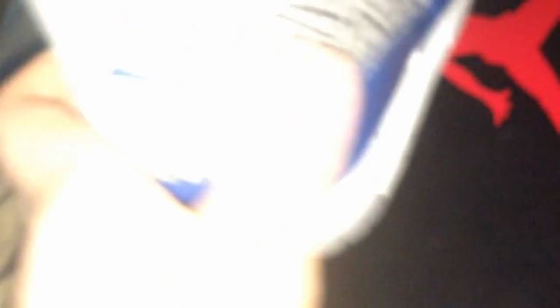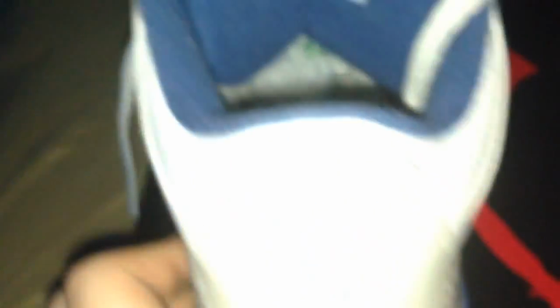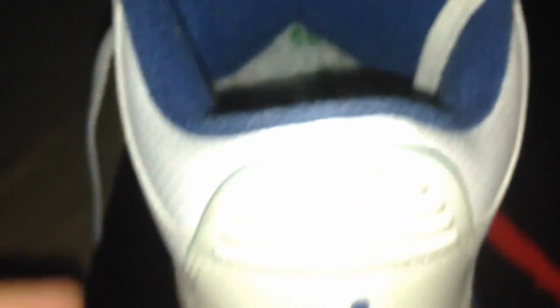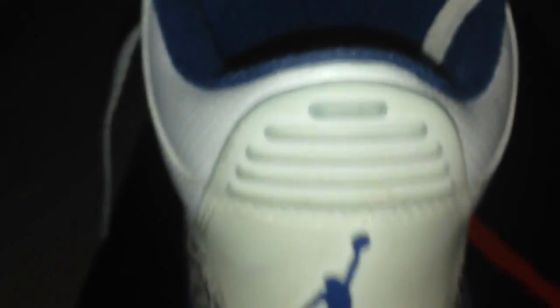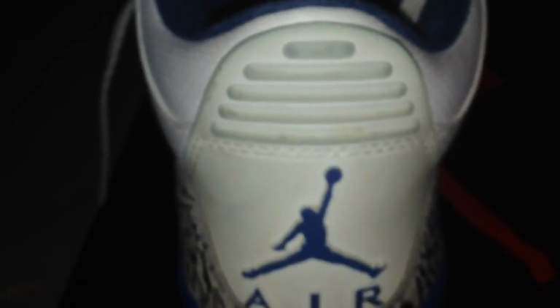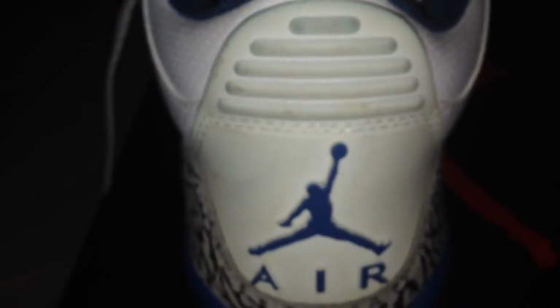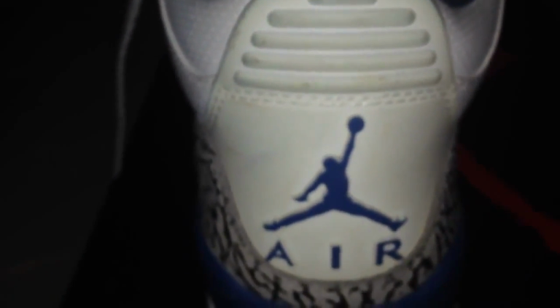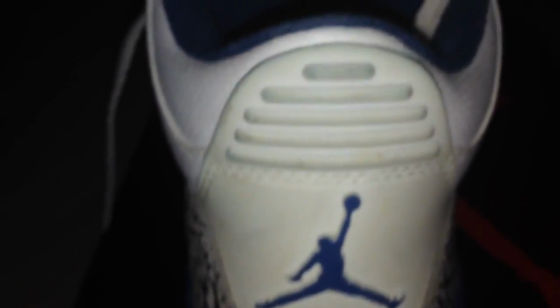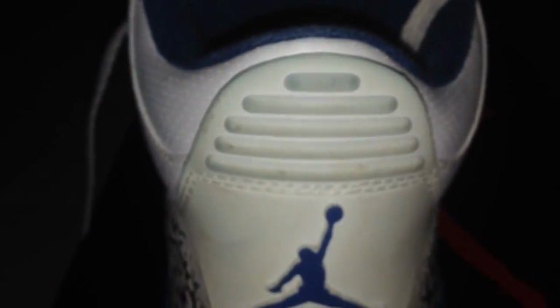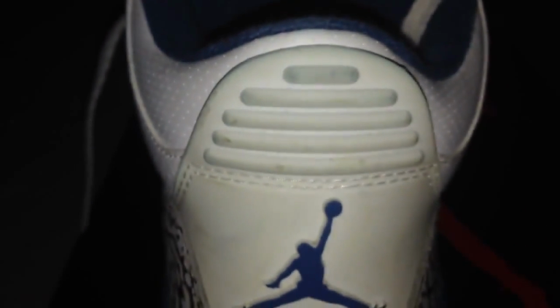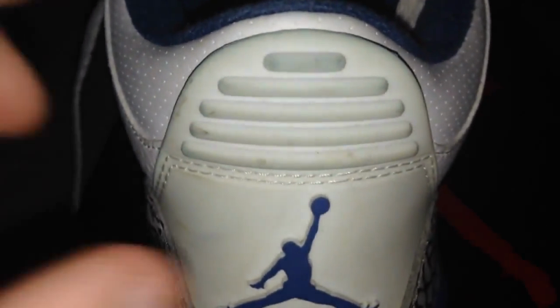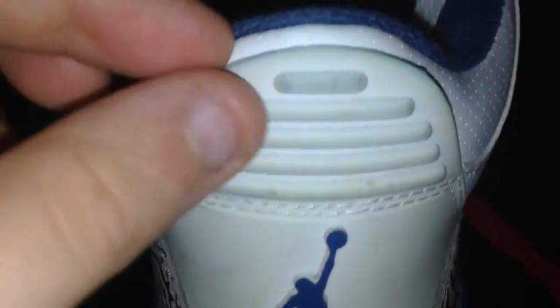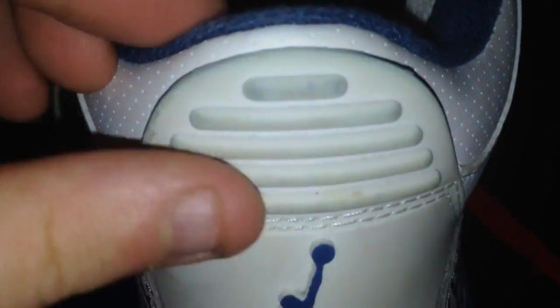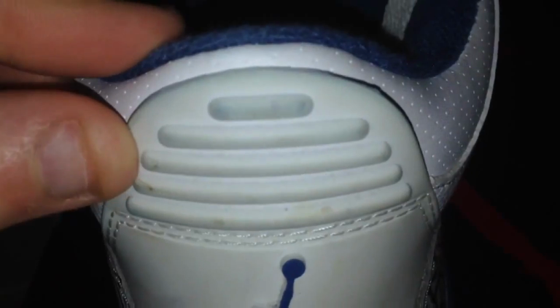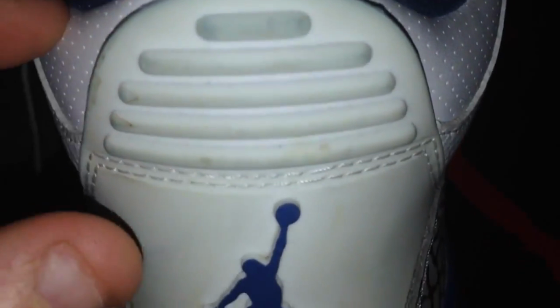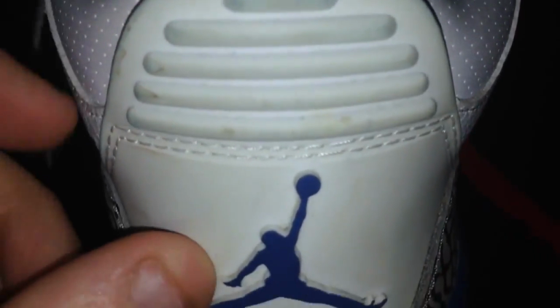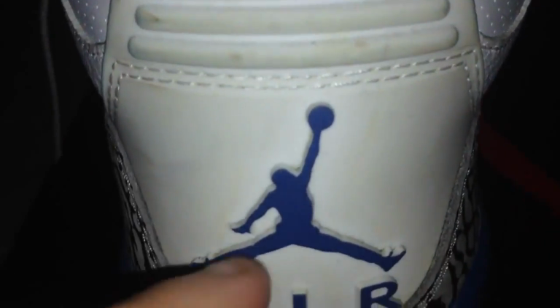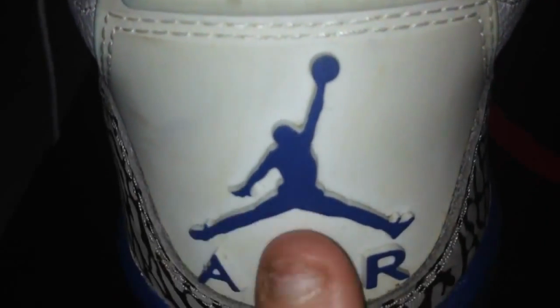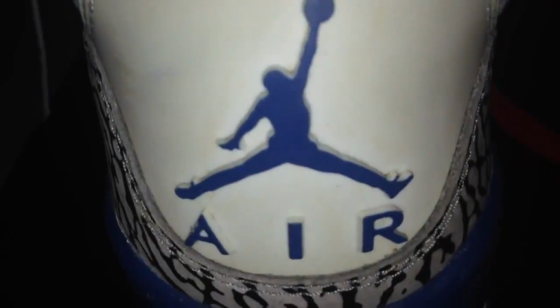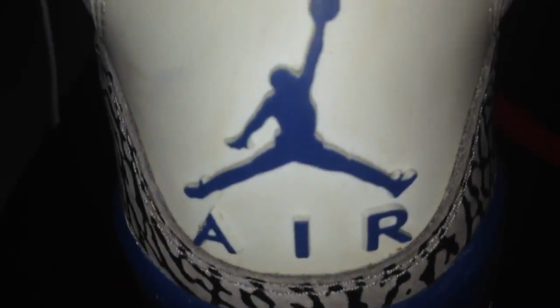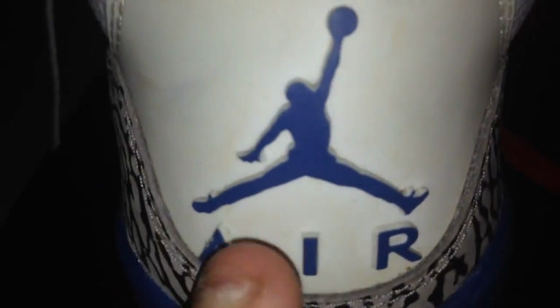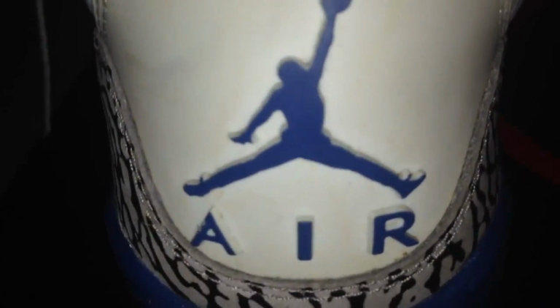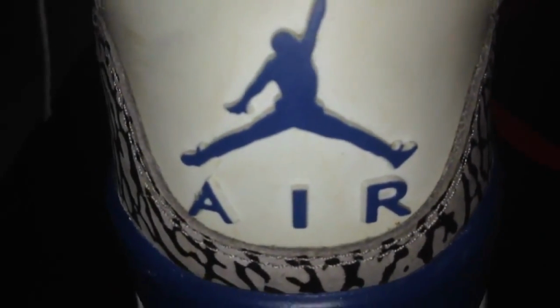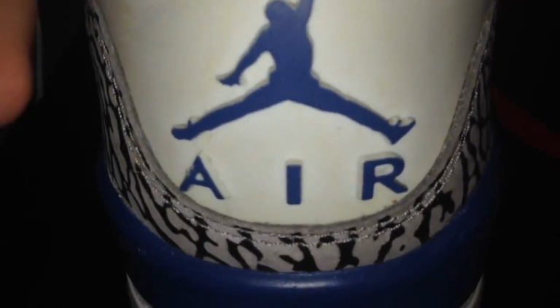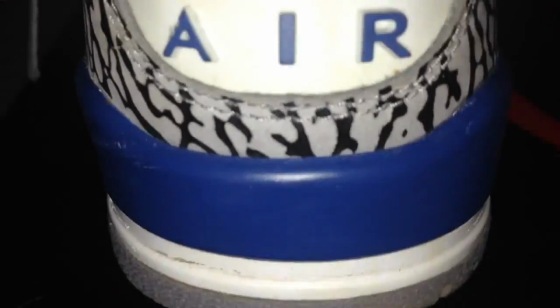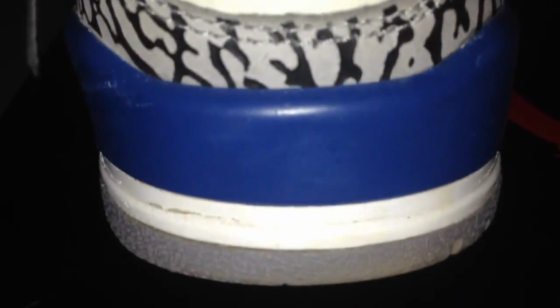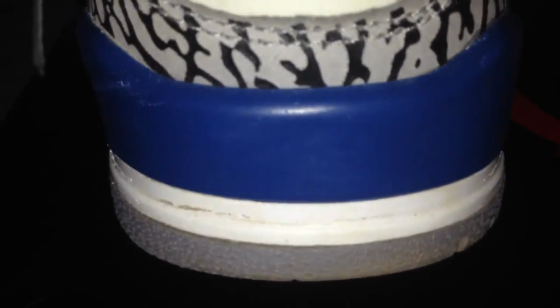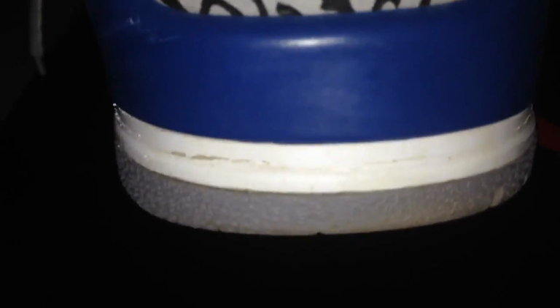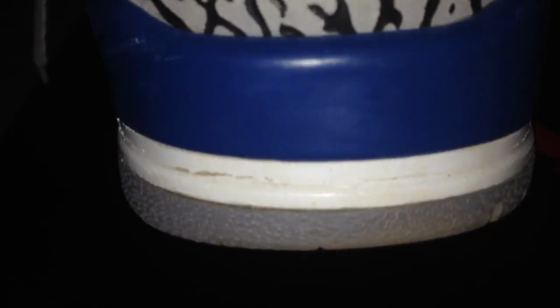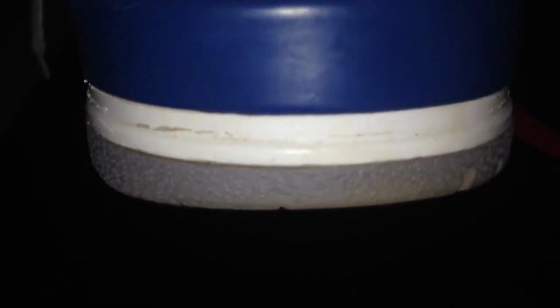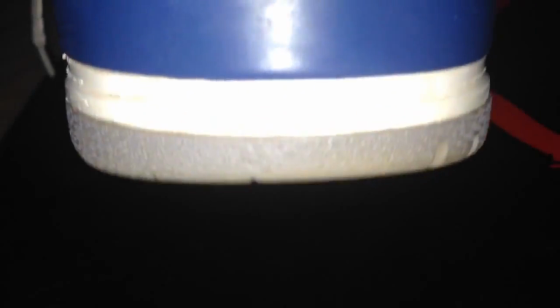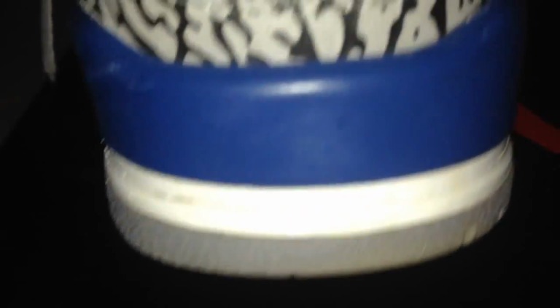Take a look at the back — your plastic heel tab, Jordan through the heel tab, your blue Jumpman and Air. Elephant print, your midsole blue and white, and then the gray bottom.